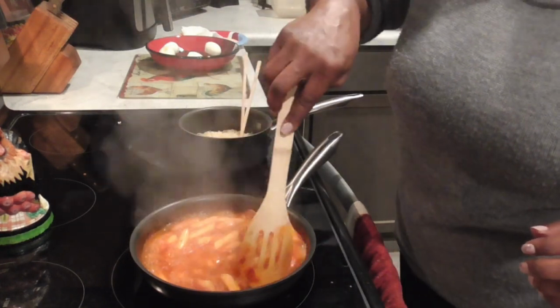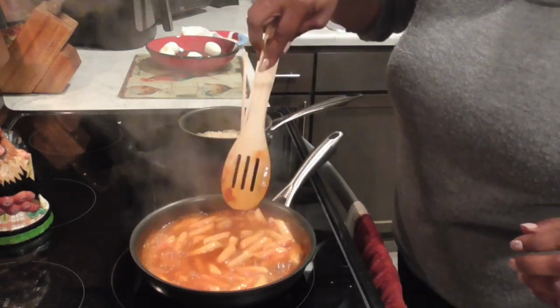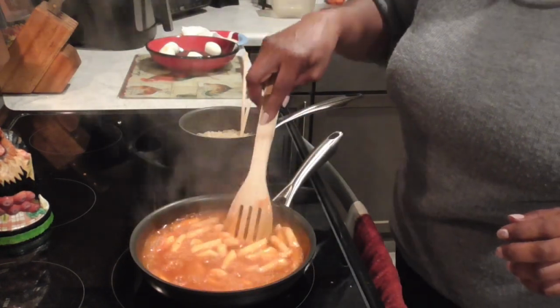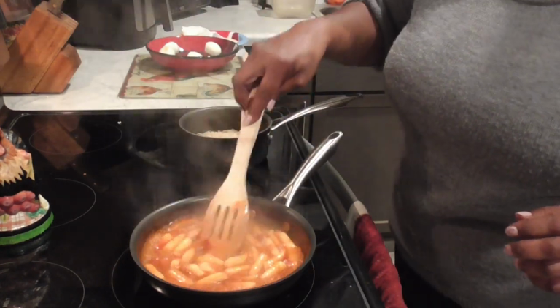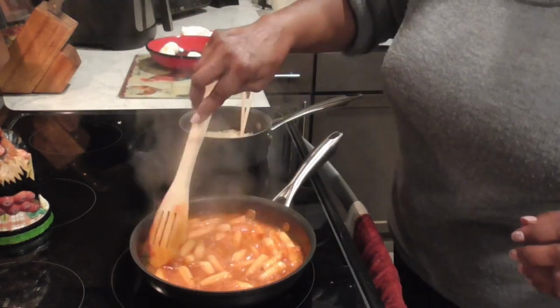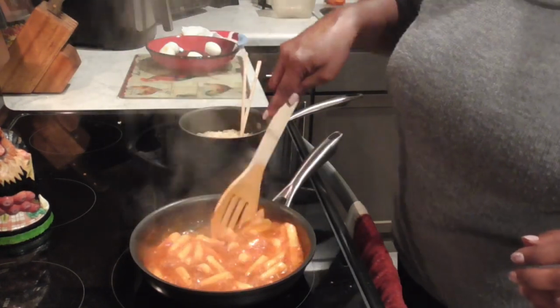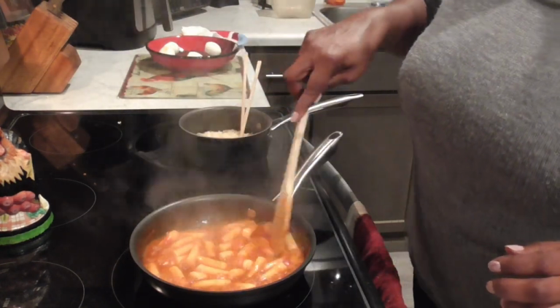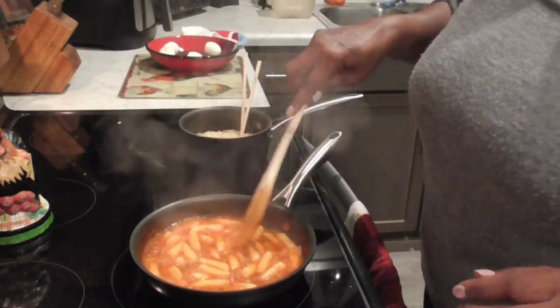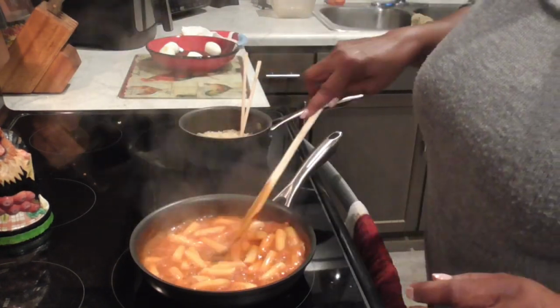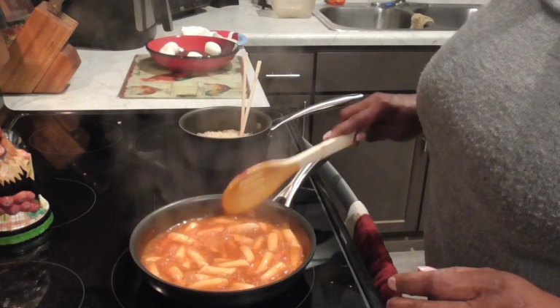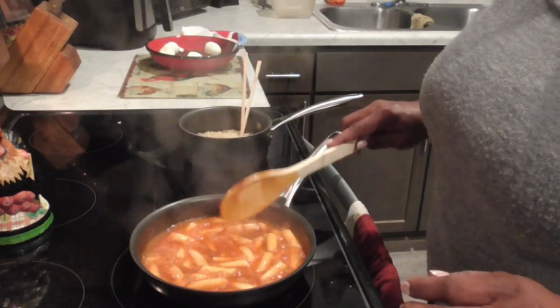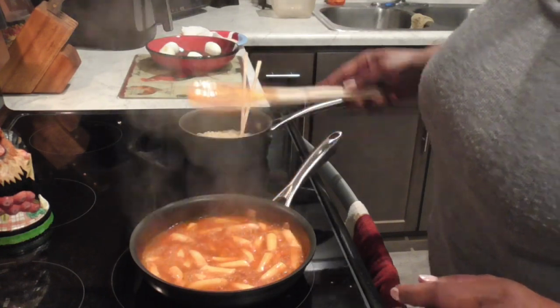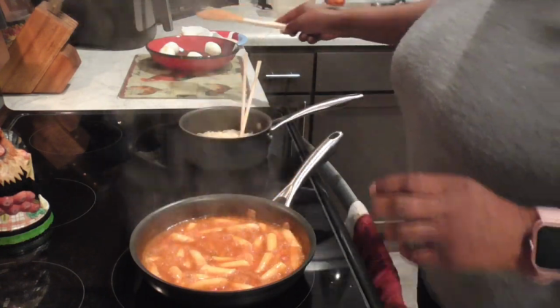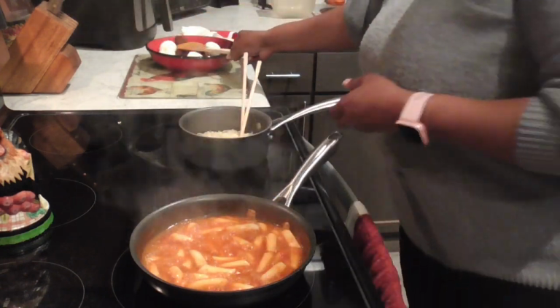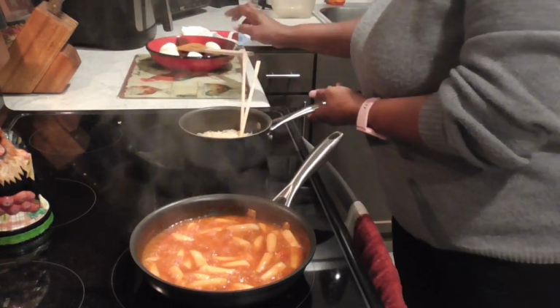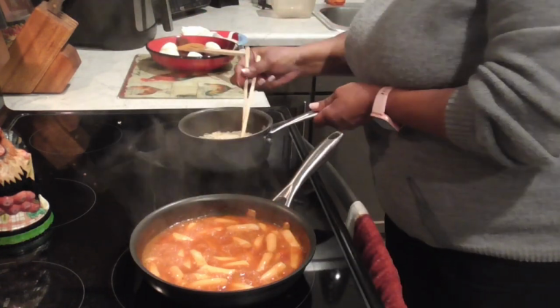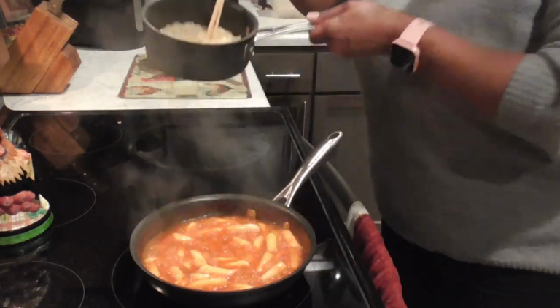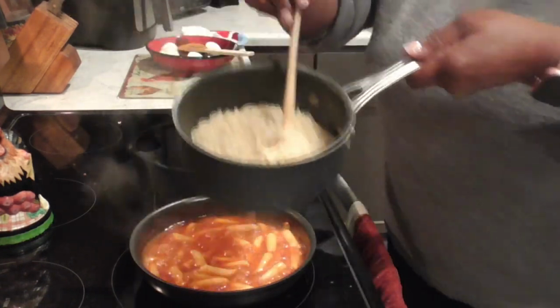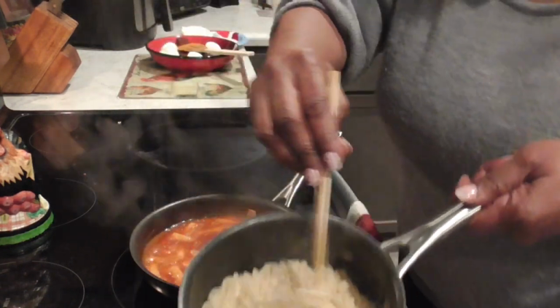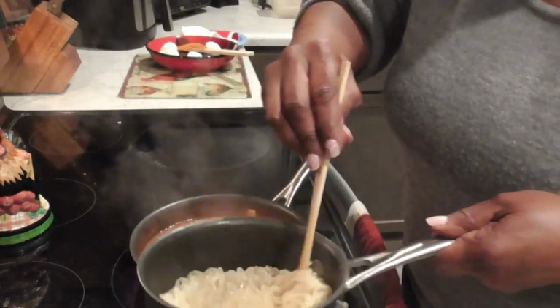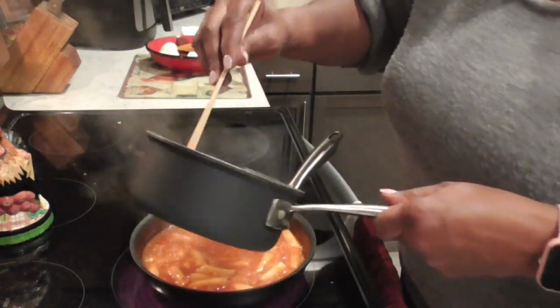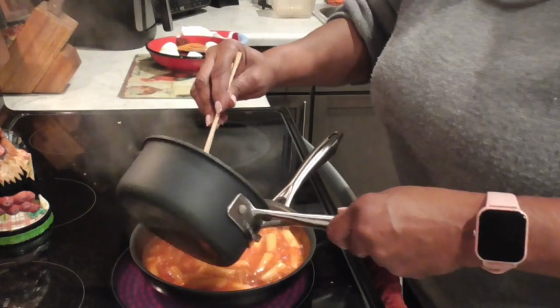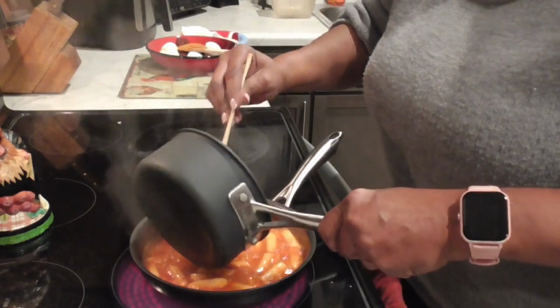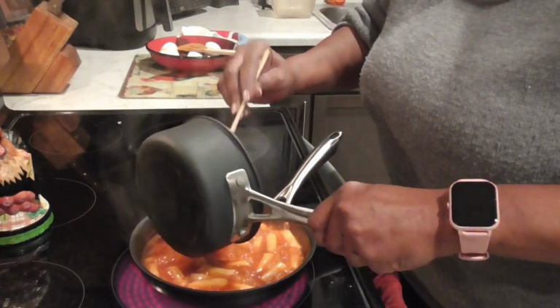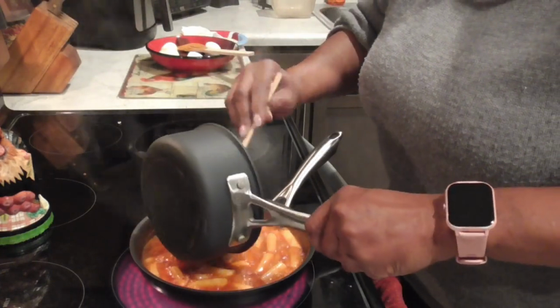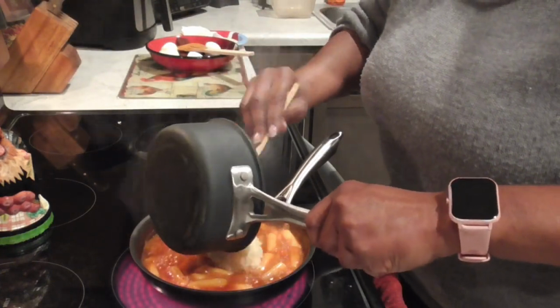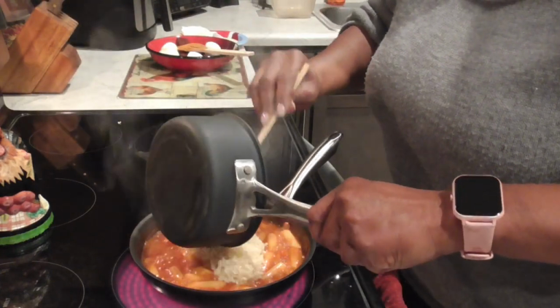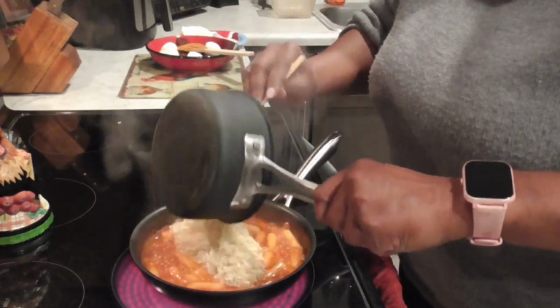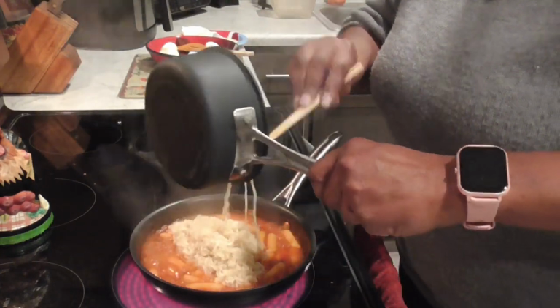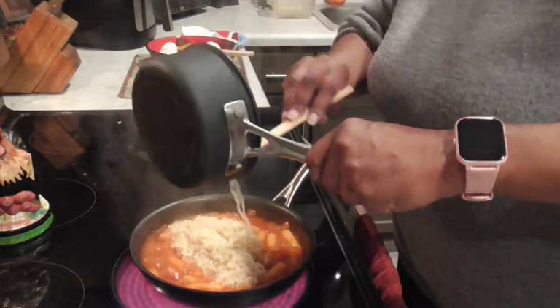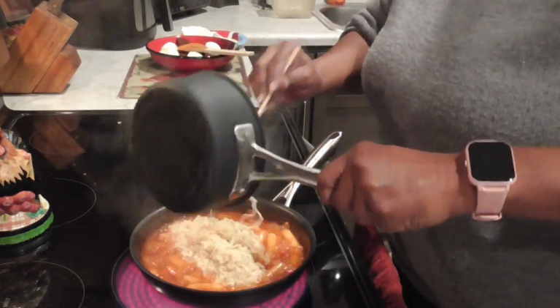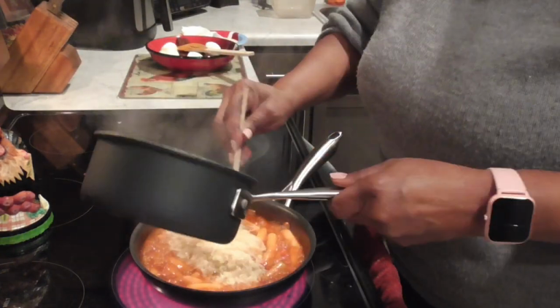Y'all, see that sauce? Four minutes — look at that, it looks so good! I've already cooked my noodles and we're gonna add these noodles on here and get them stirred up in there.